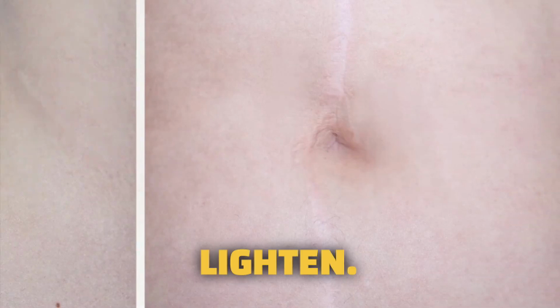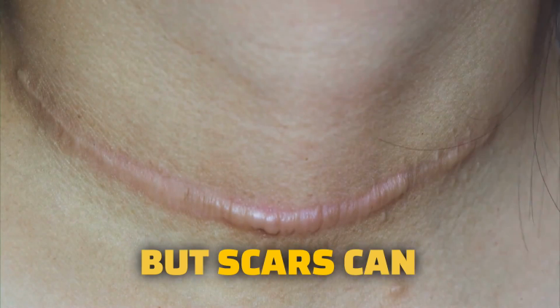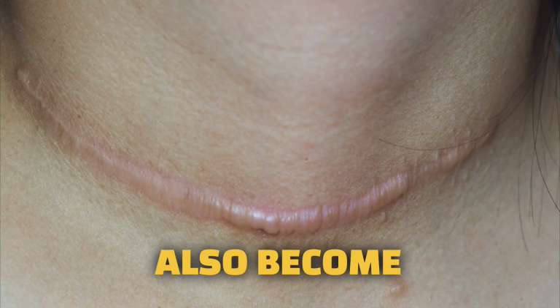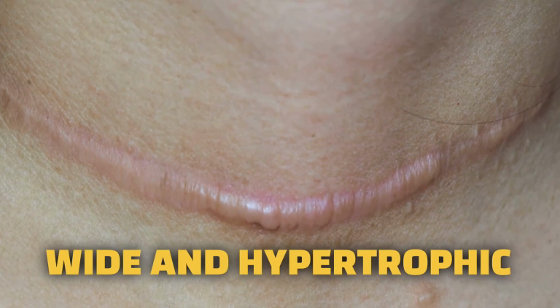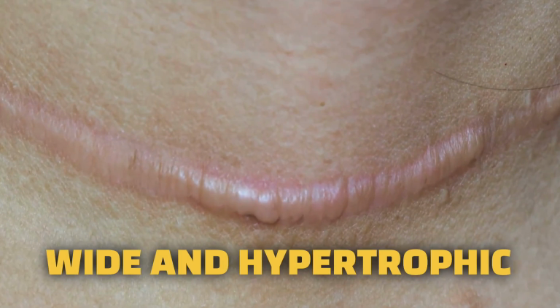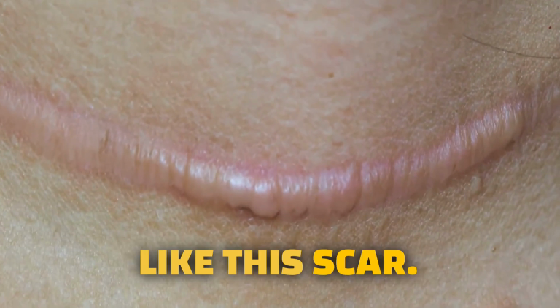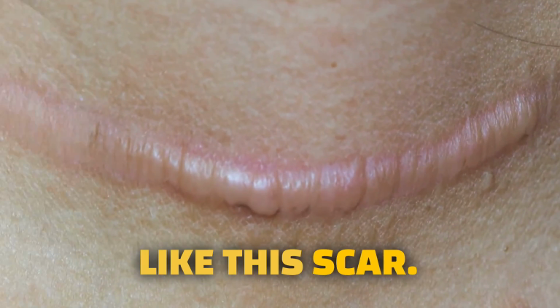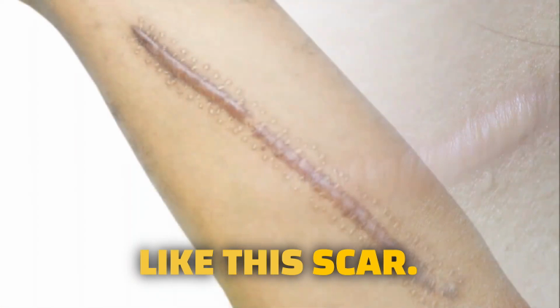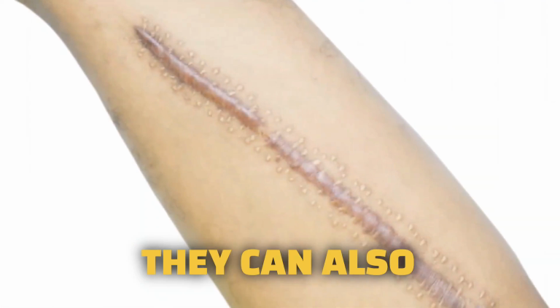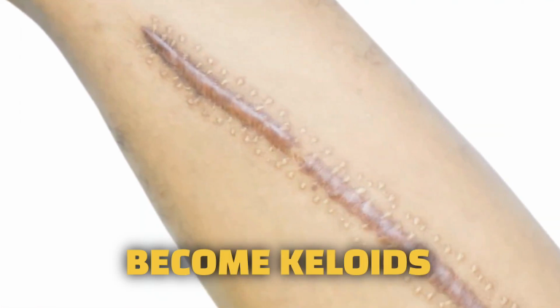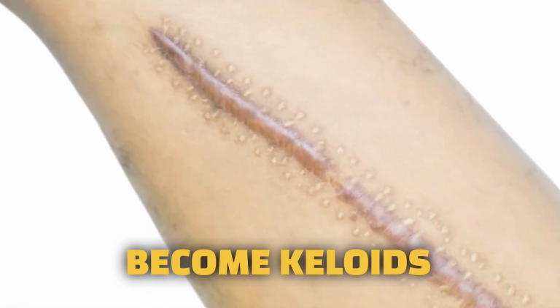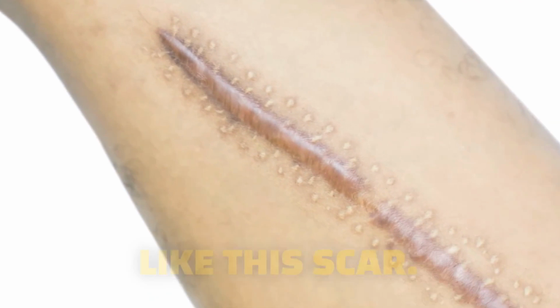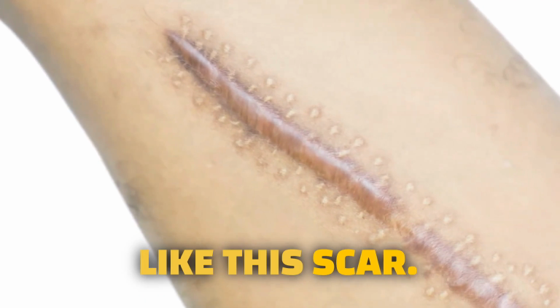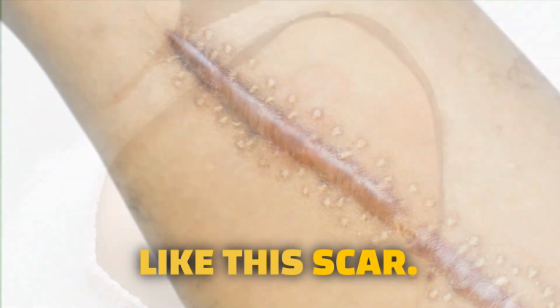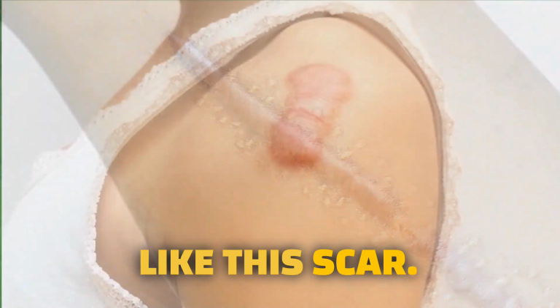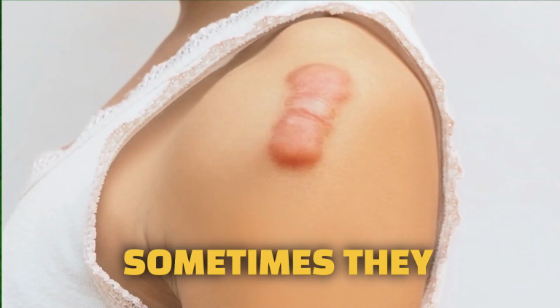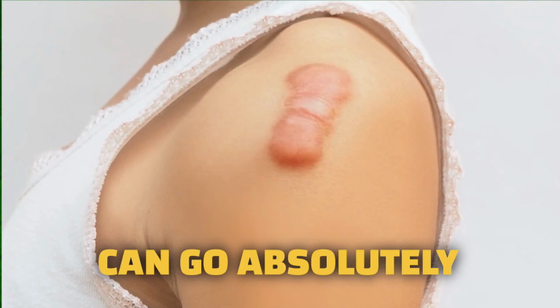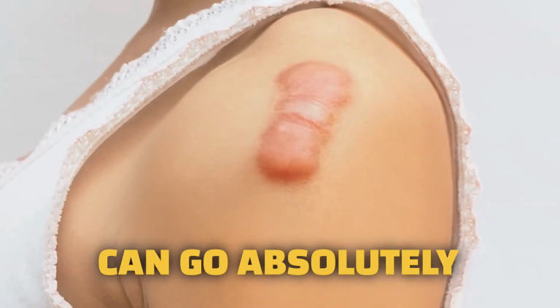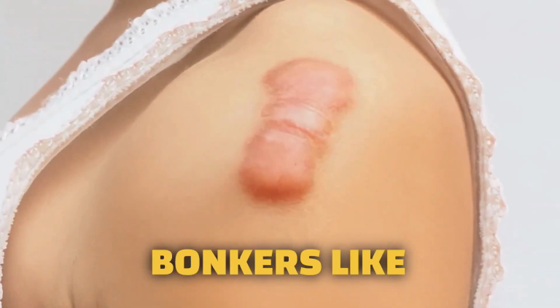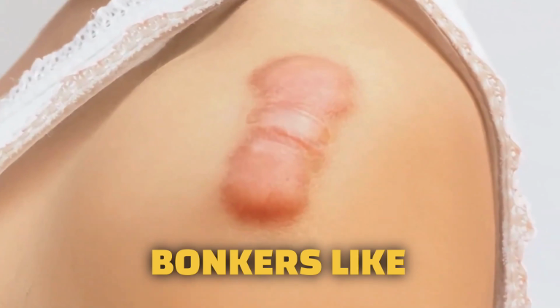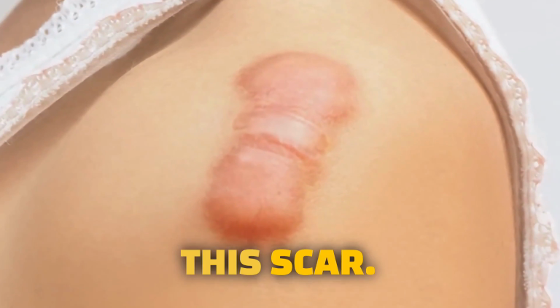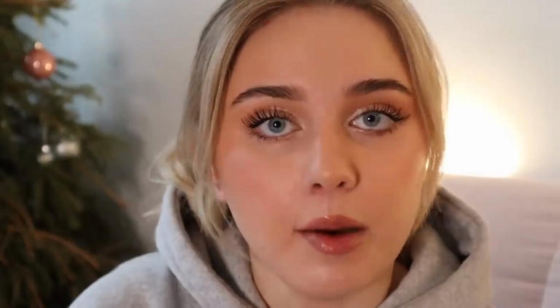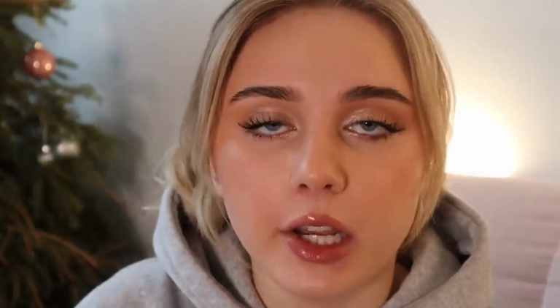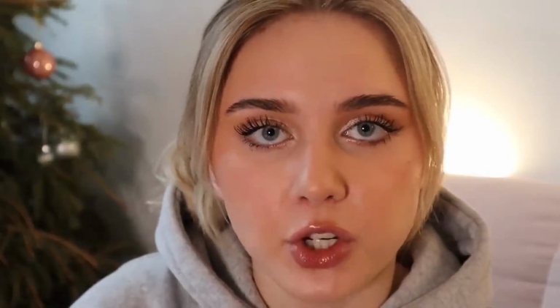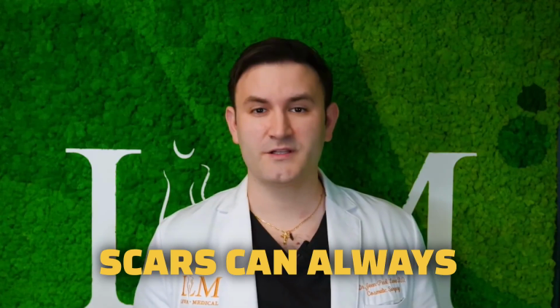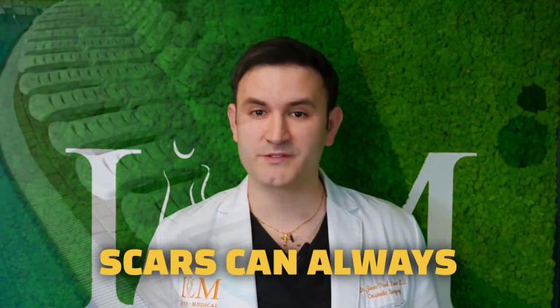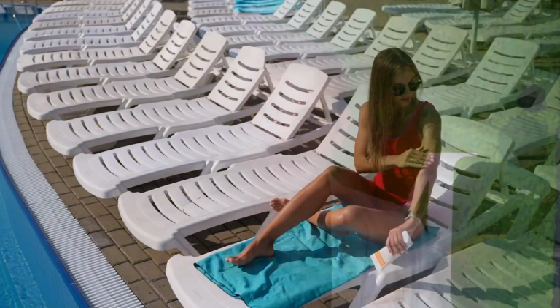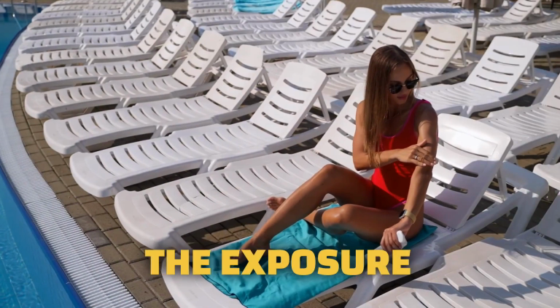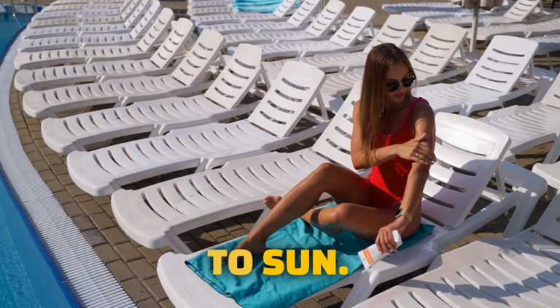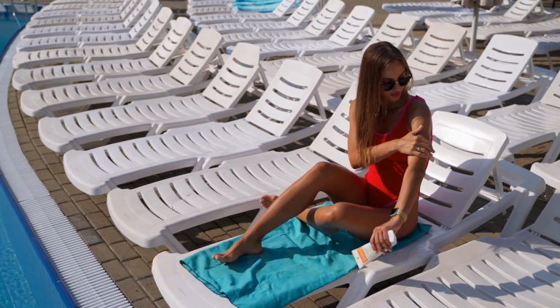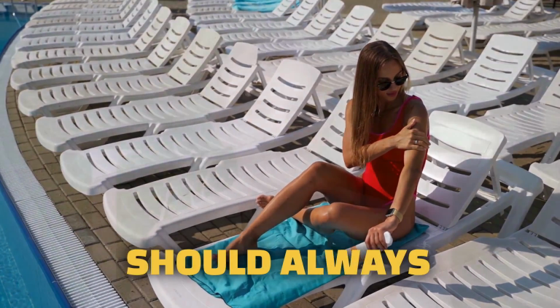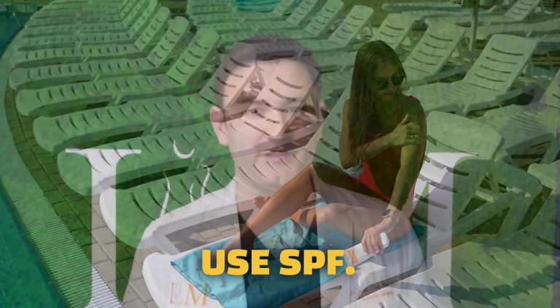But scars can also become wide and hypertrophic like this scar. They can also become keloids like this scar. Sometimes they can go absolutely bonkers like this scar — it's turning brown. Scars can always darken with exposure to sun. That's why you should always use SPF.